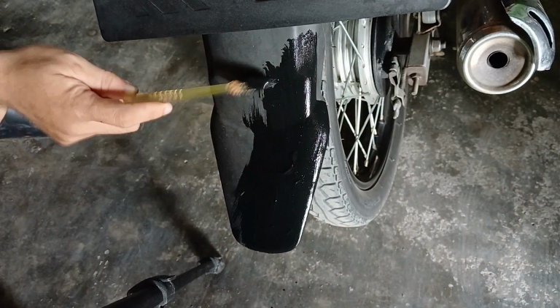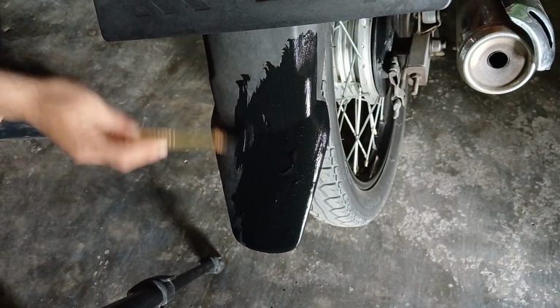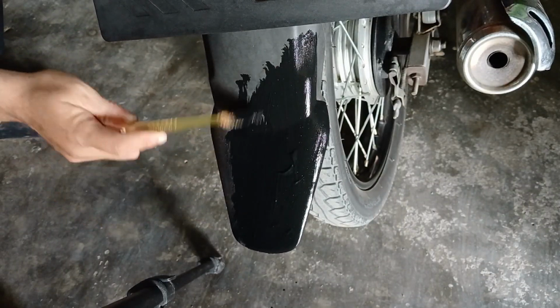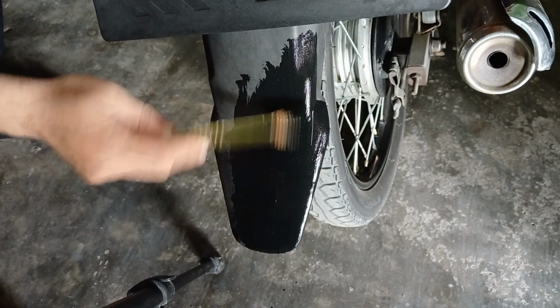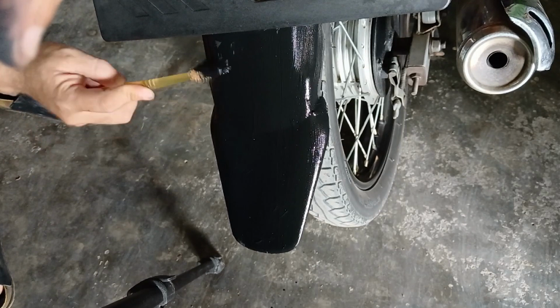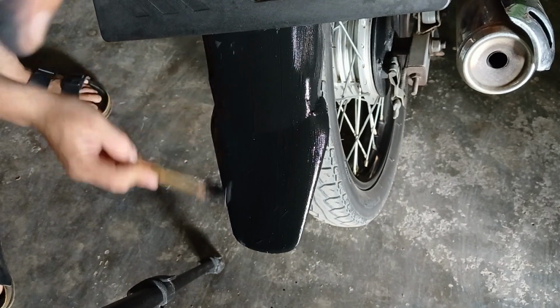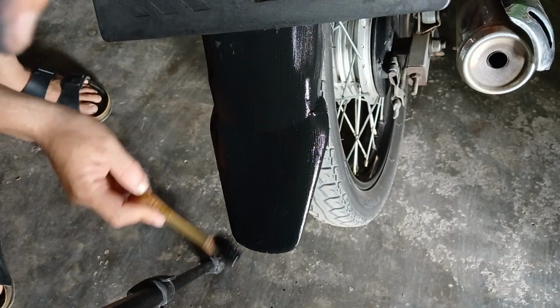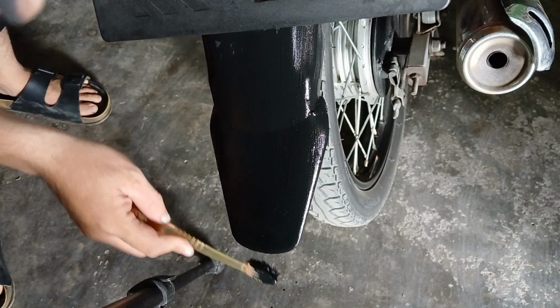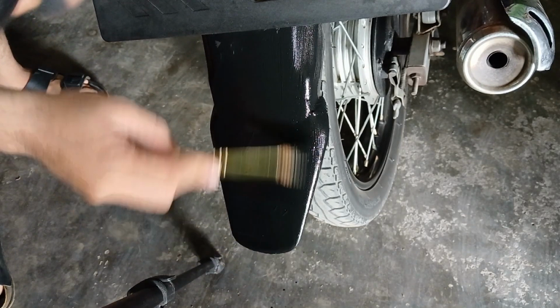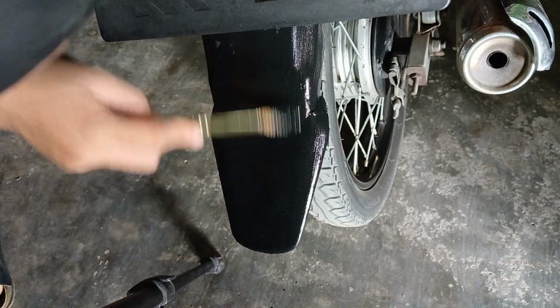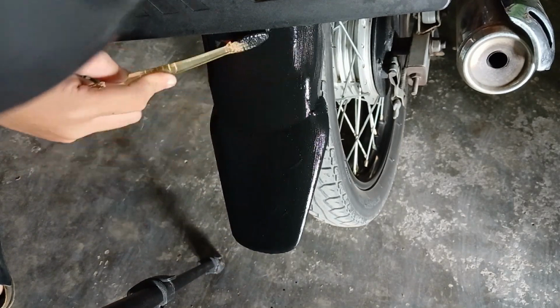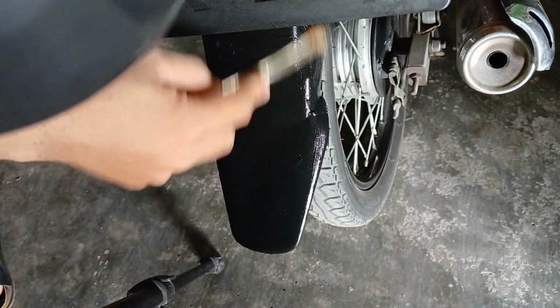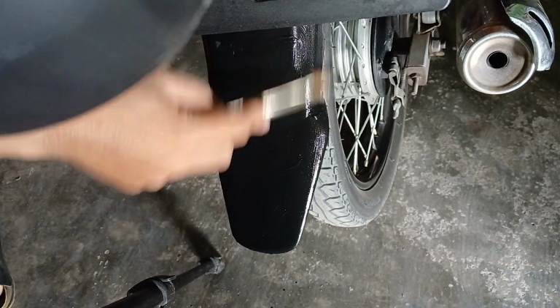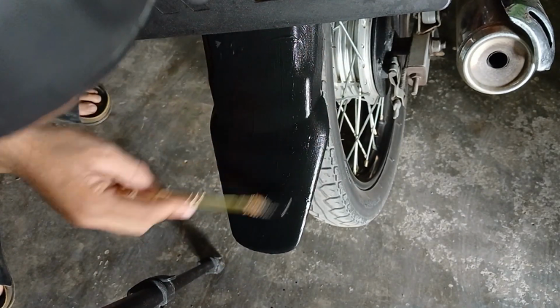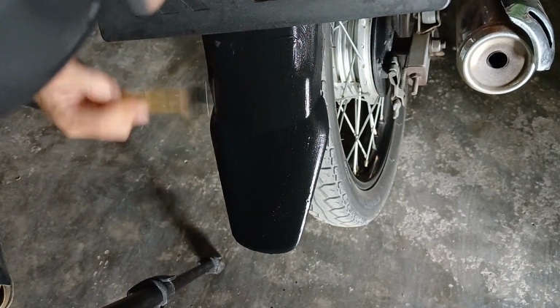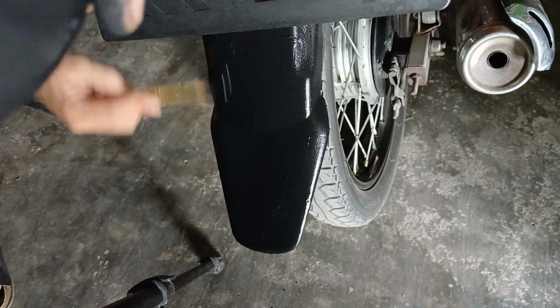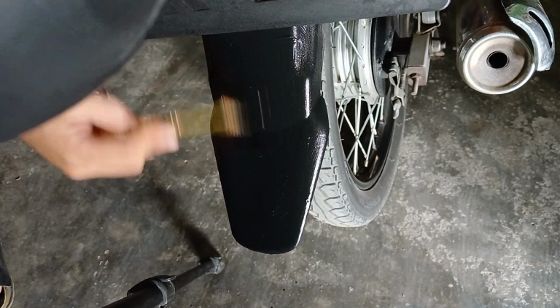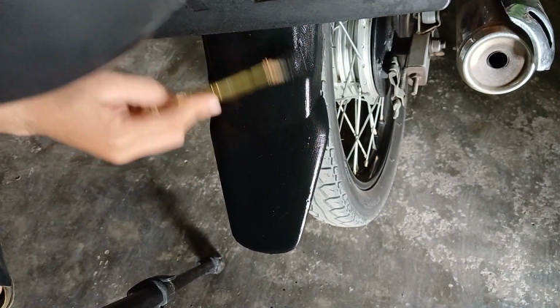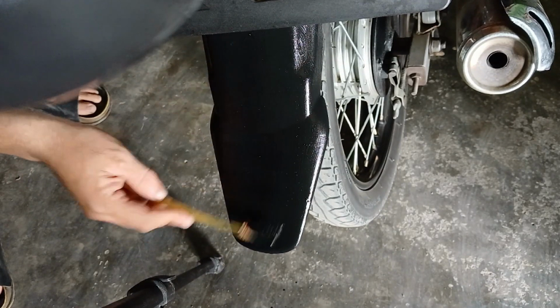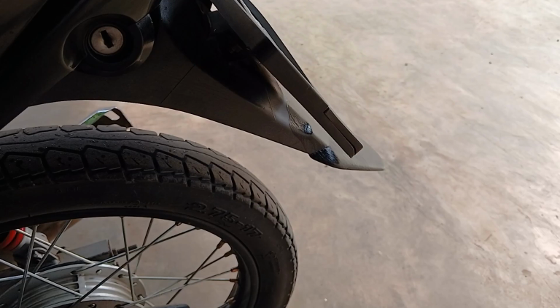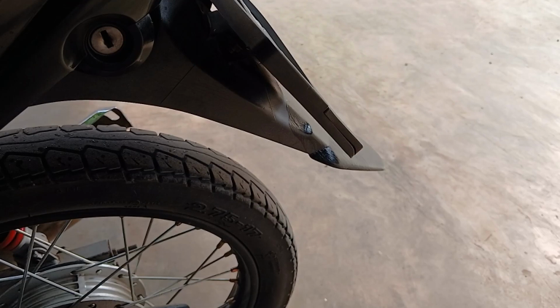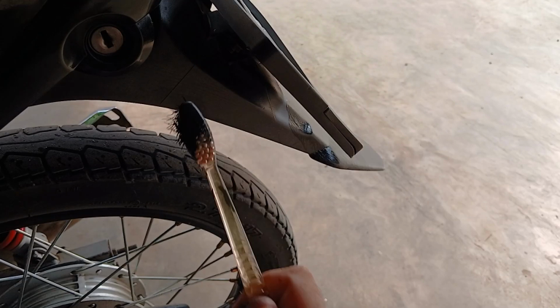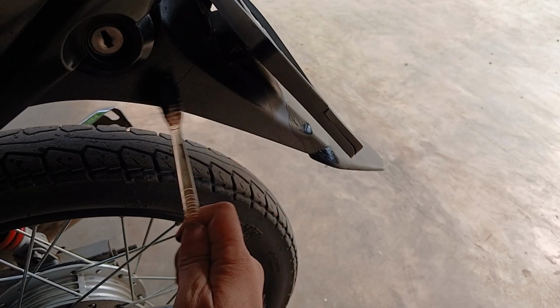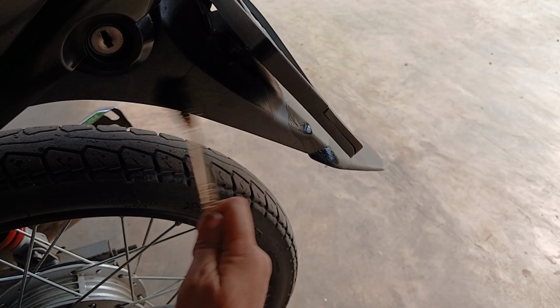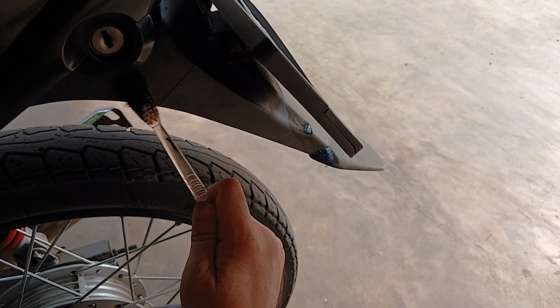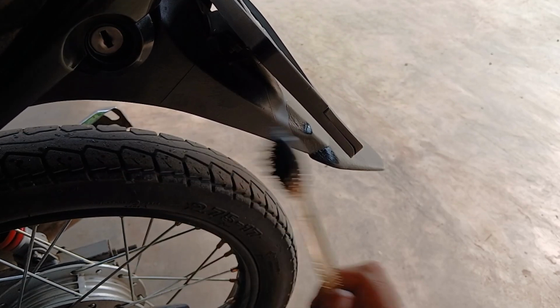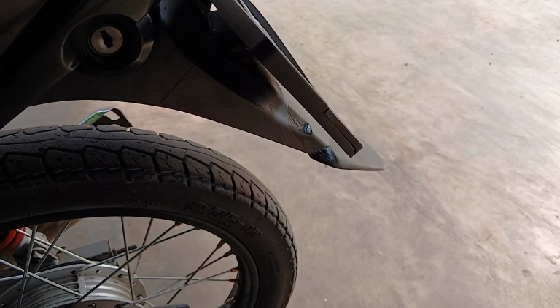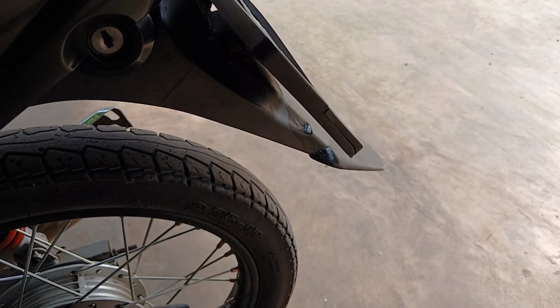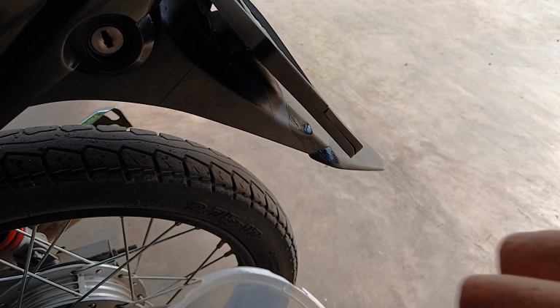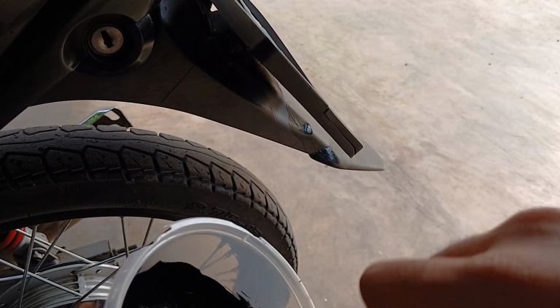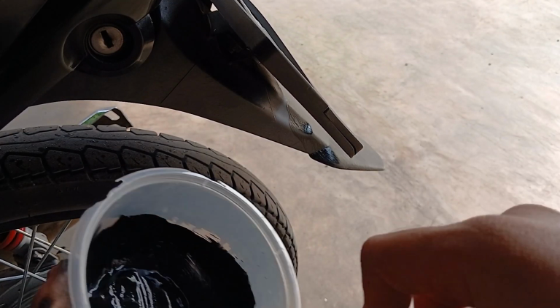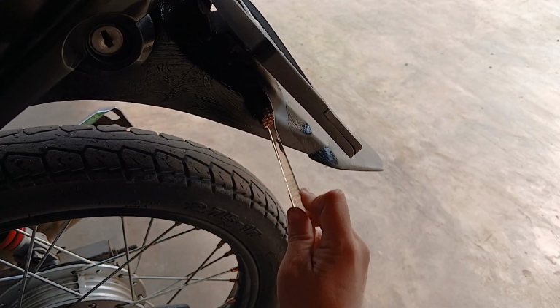In this project, I'm using it to color the rear sparkboard of the cart, as well as the front part that needs a deep black finish. That's it for today.